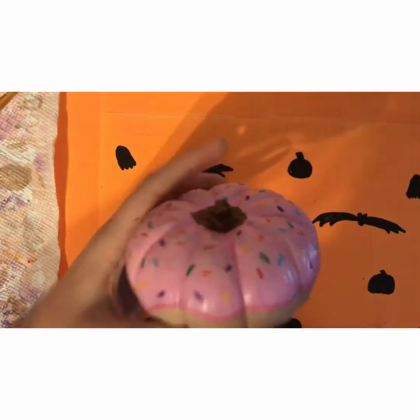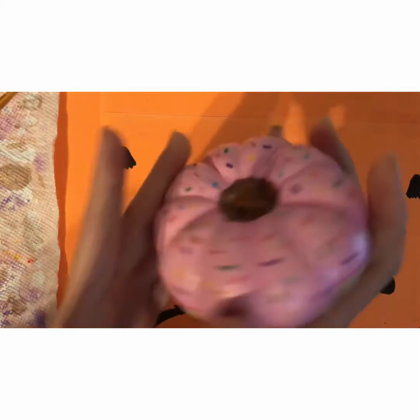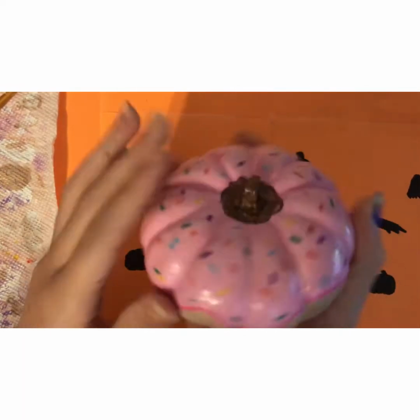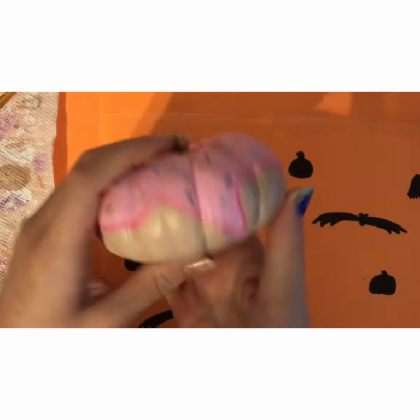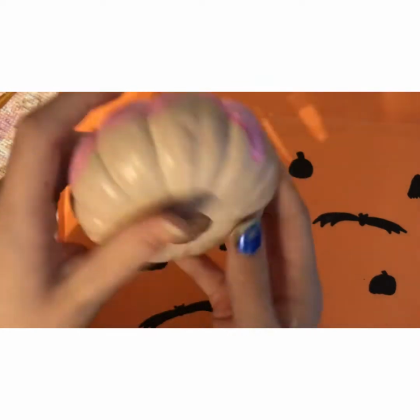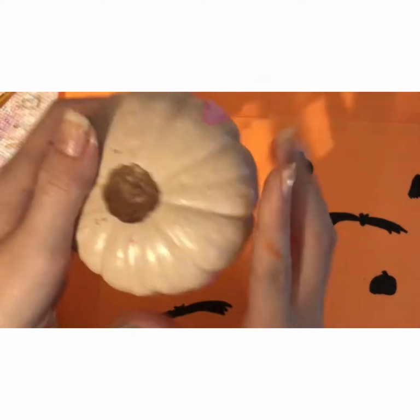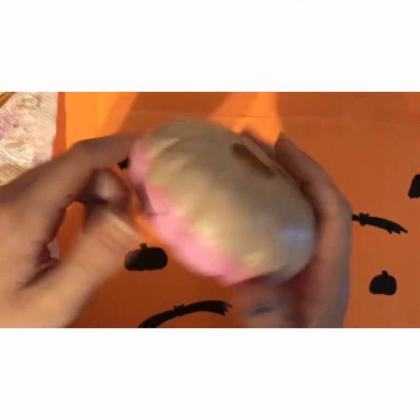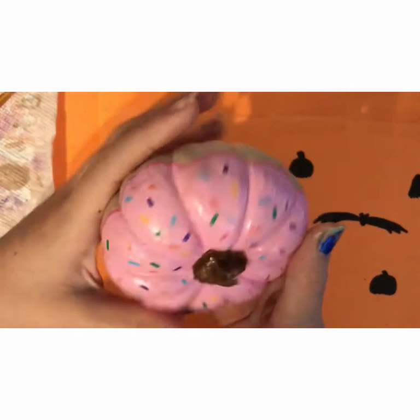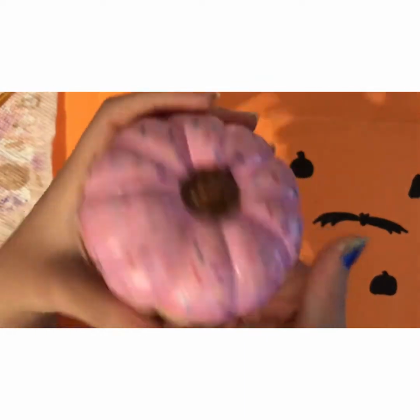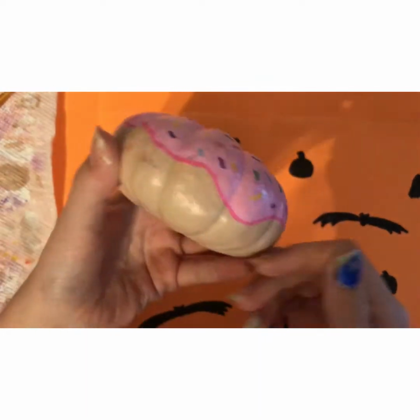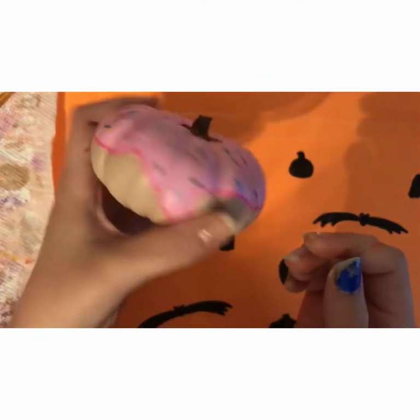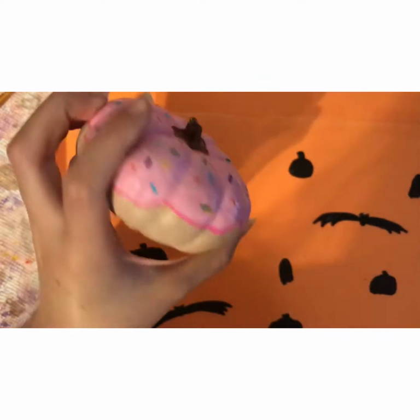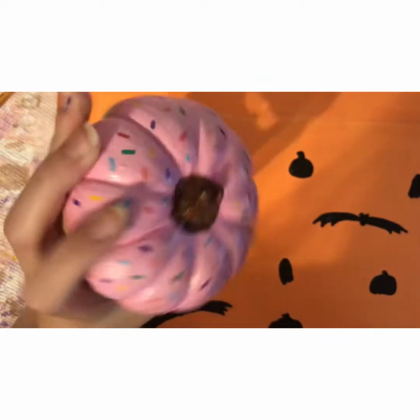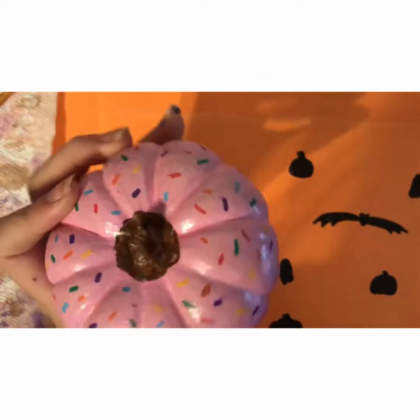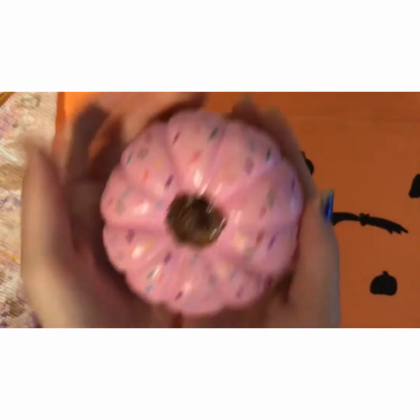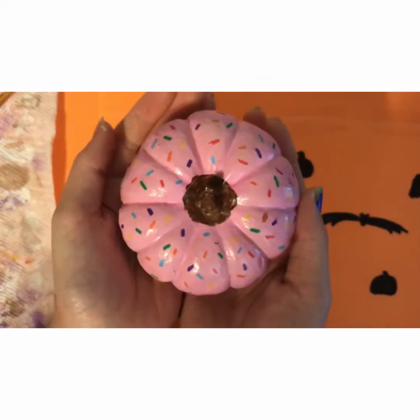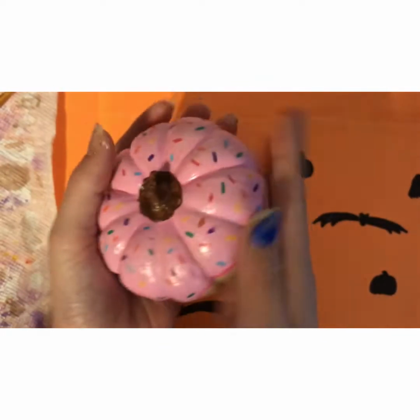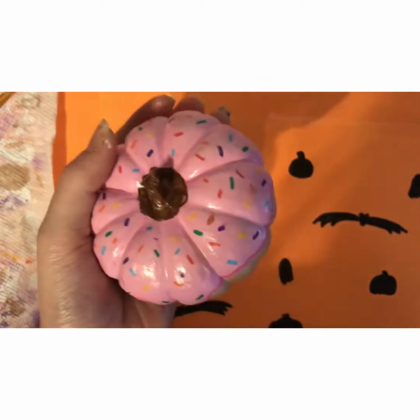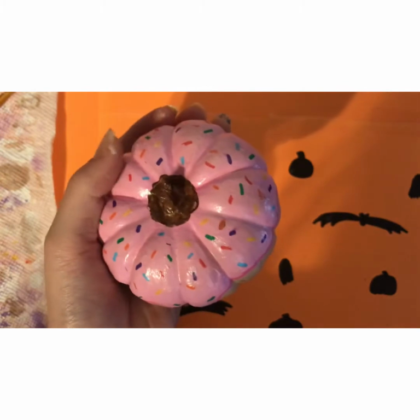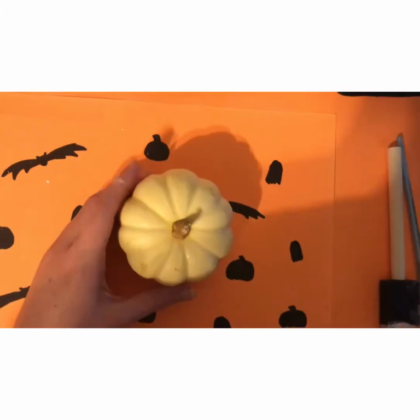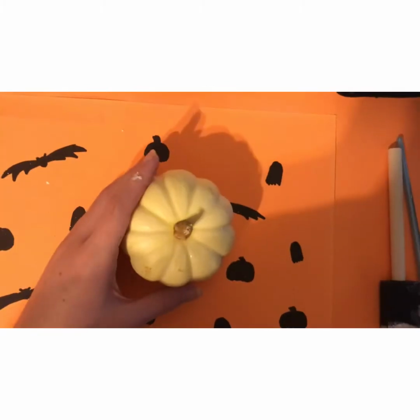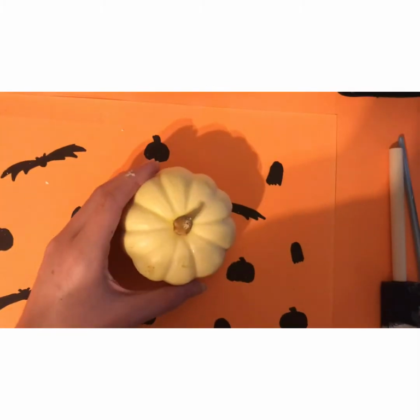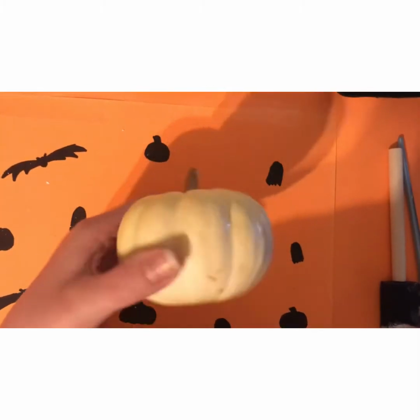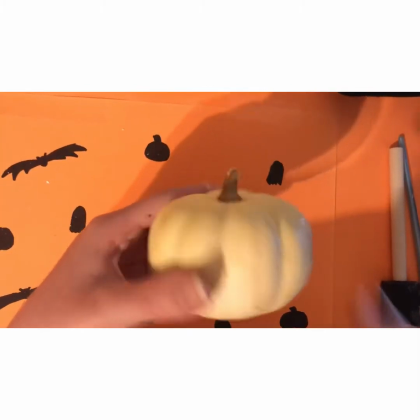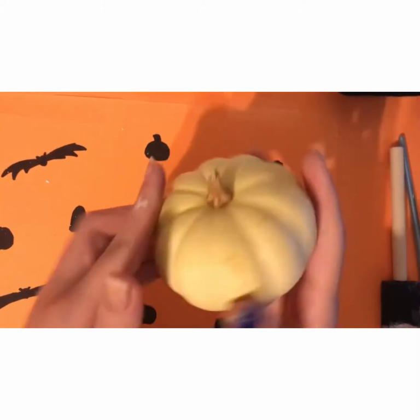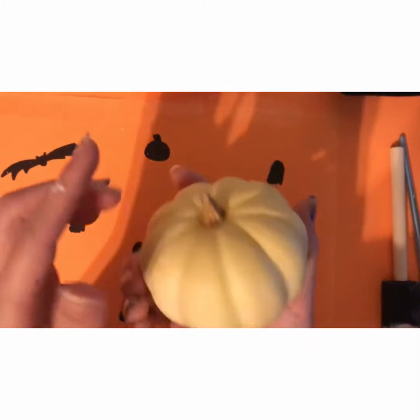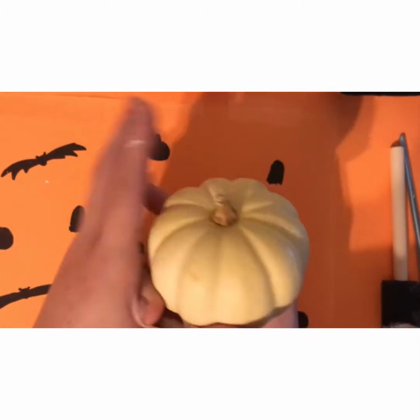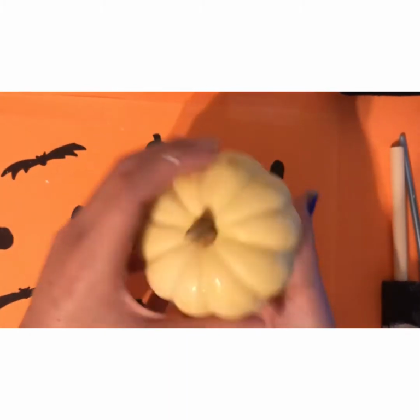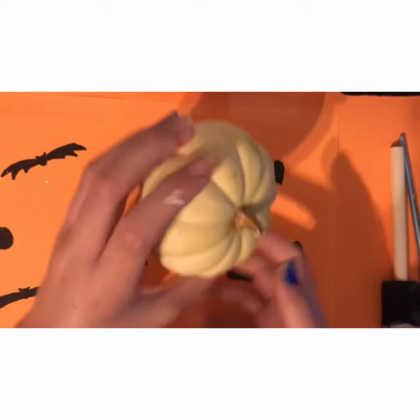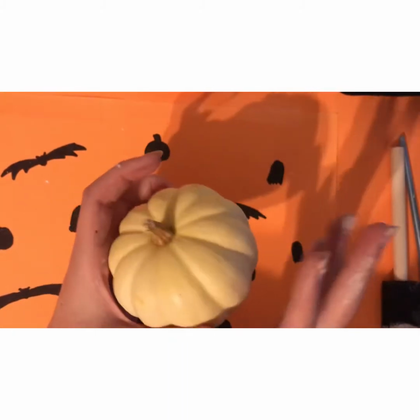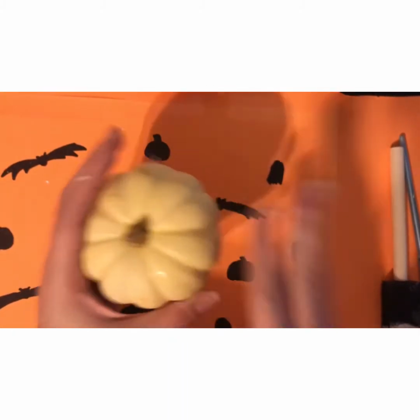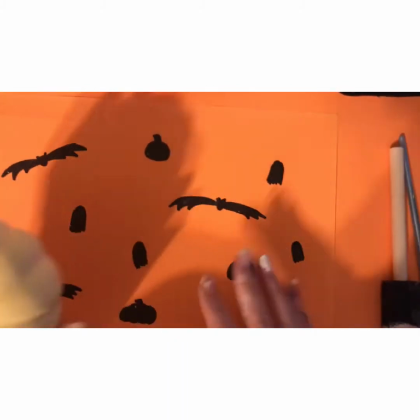It's all decorated in my pouch, nice and protected. So this is a white pumpkin — this is the next one that I'm going to be painting.